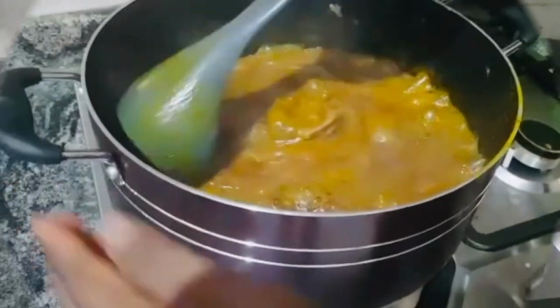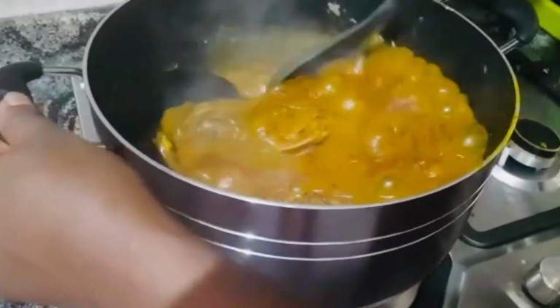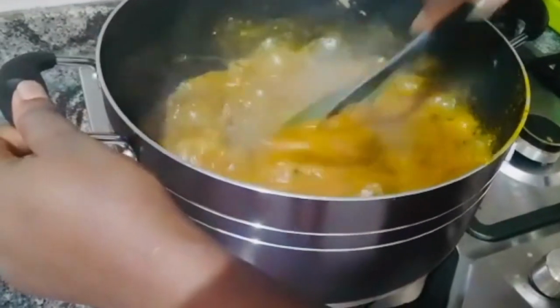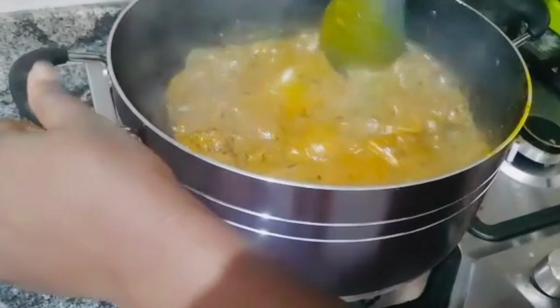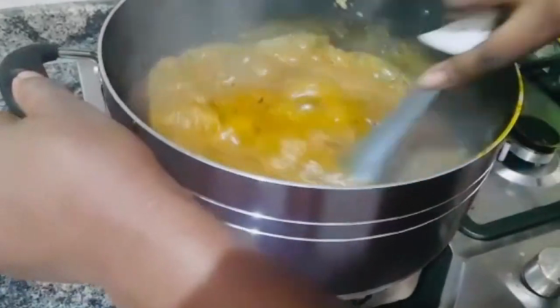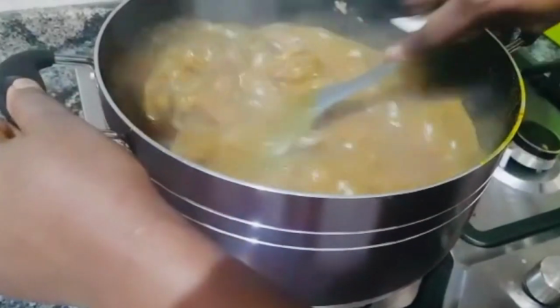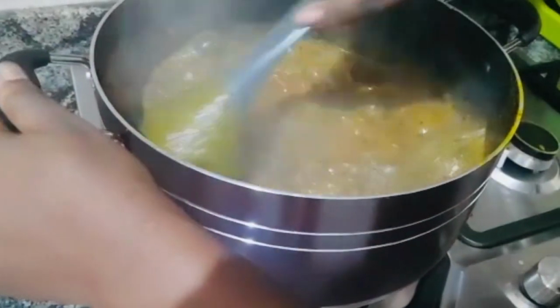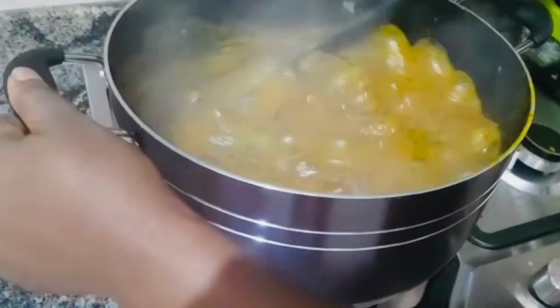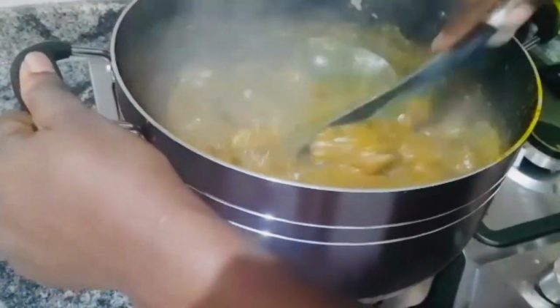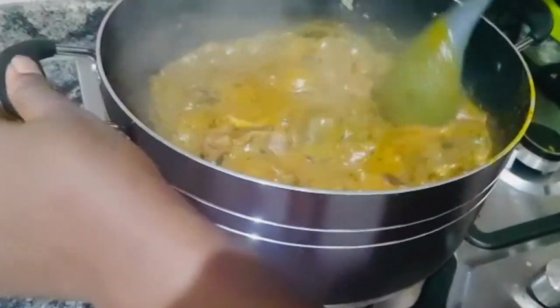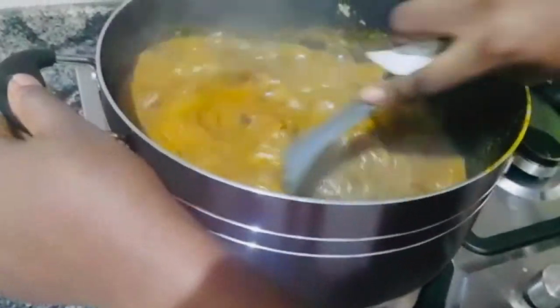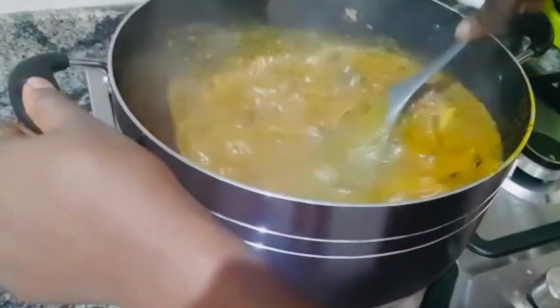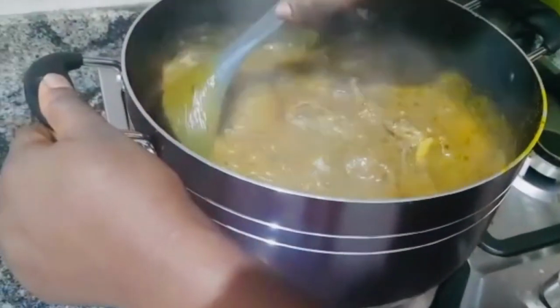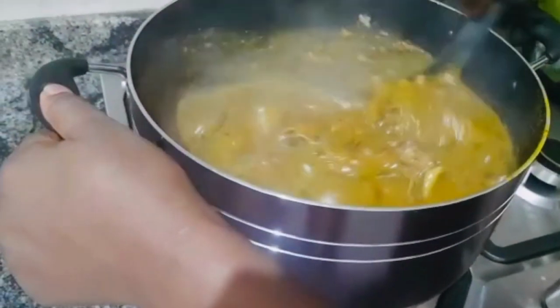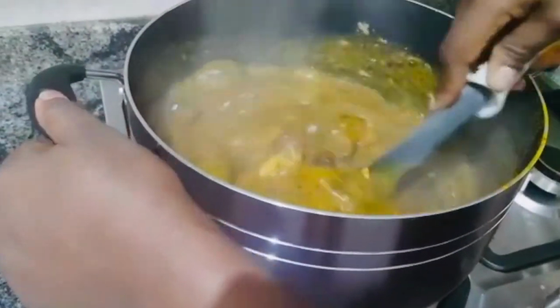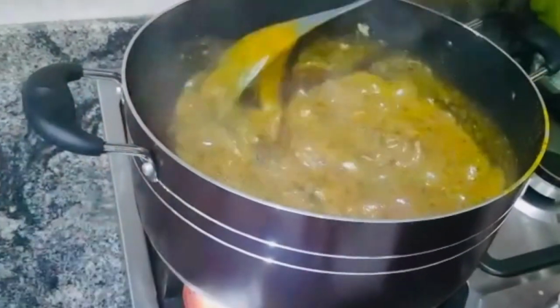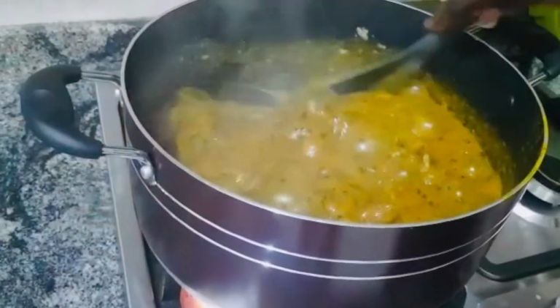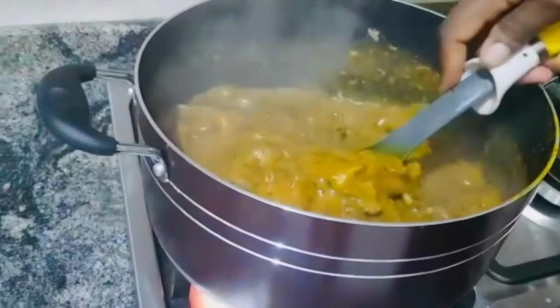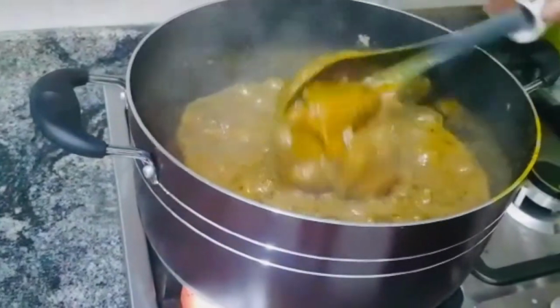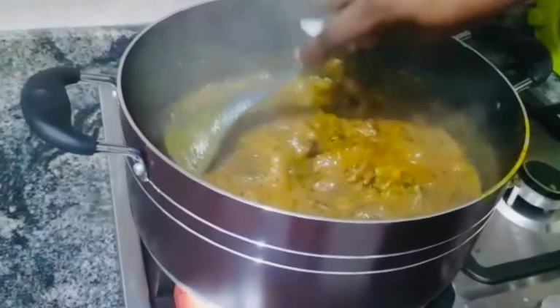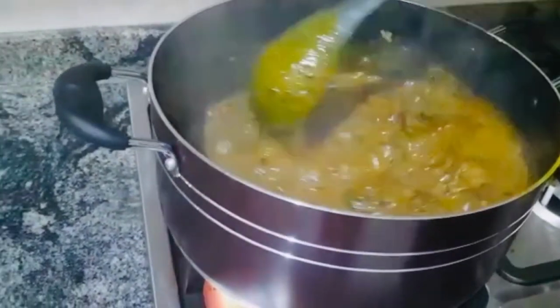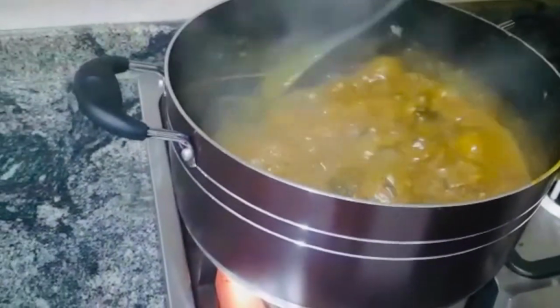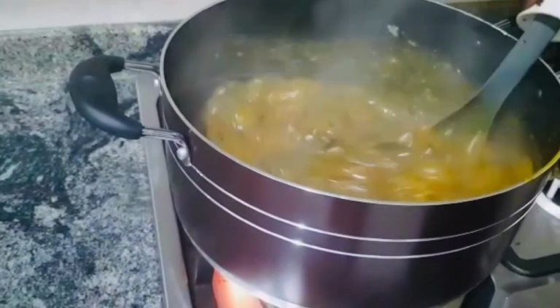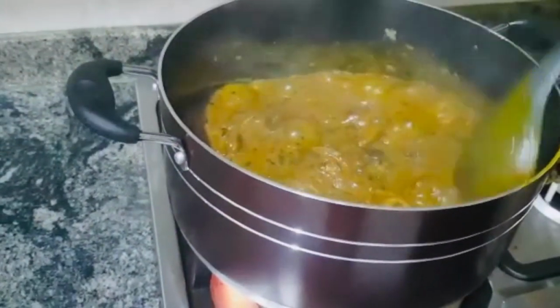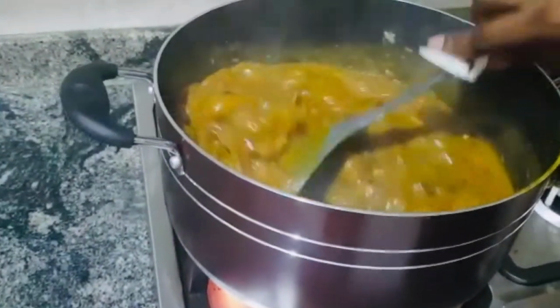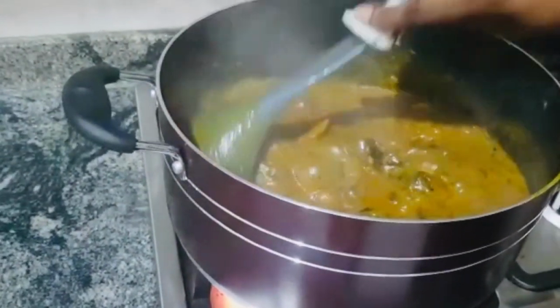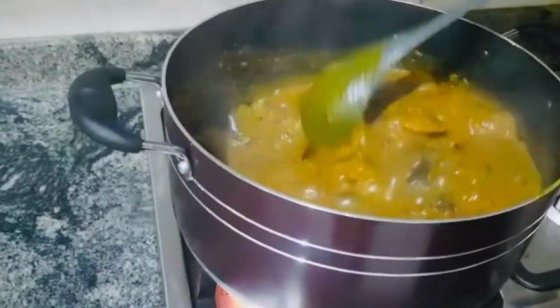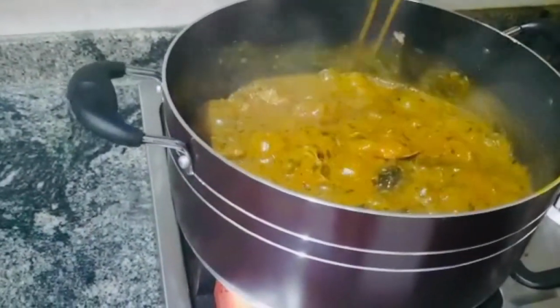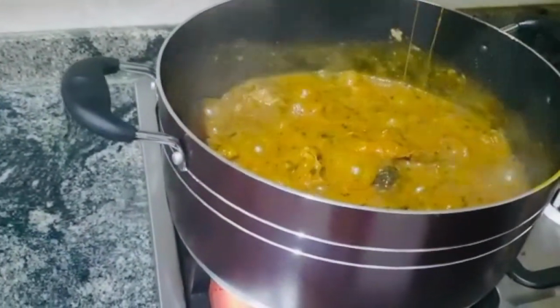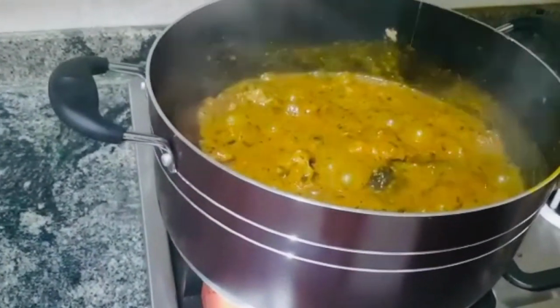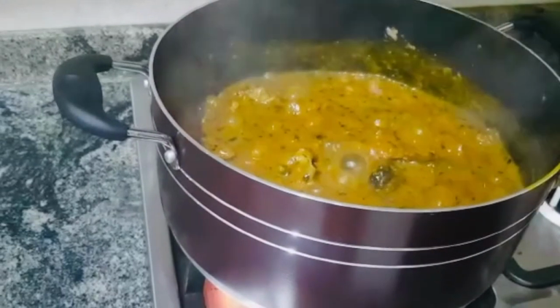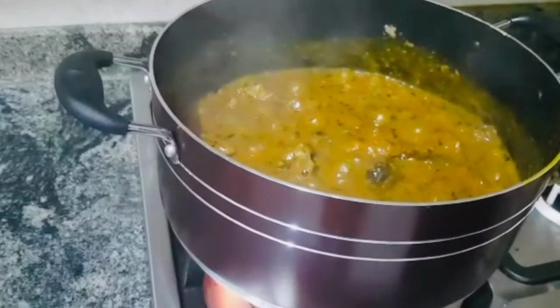Then we will bring down our soup. Our soup is ready. One last stir, and we will turn down the heat.